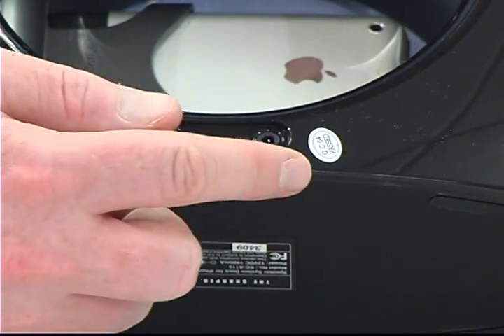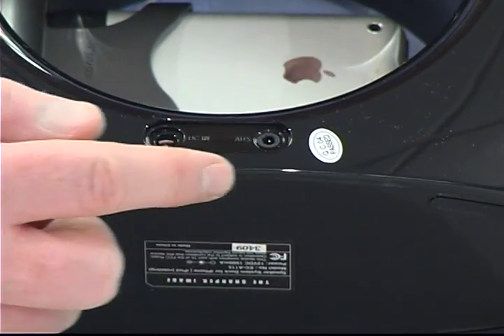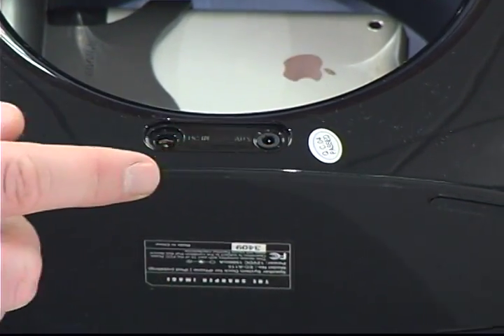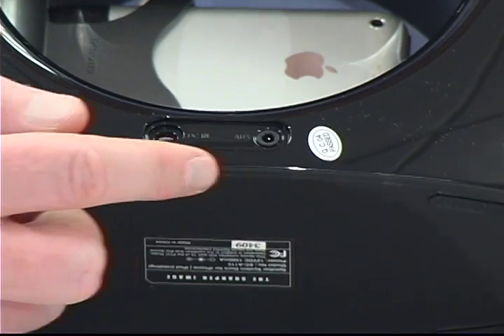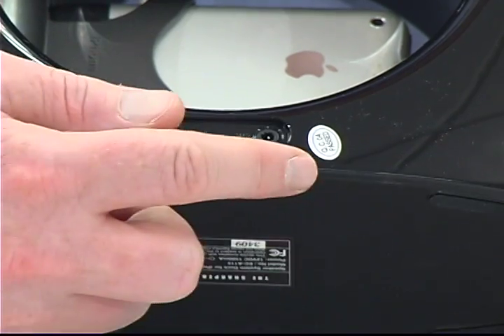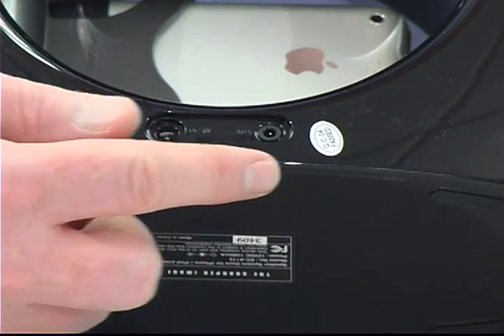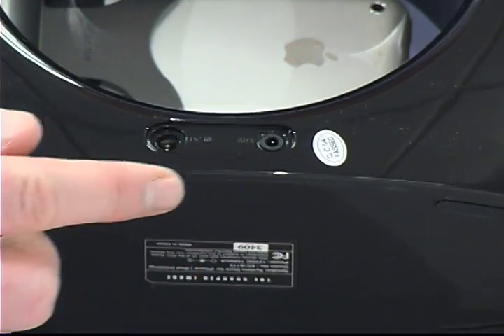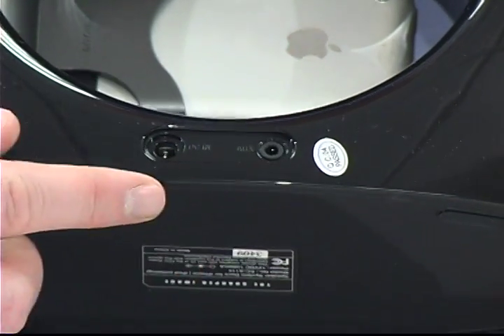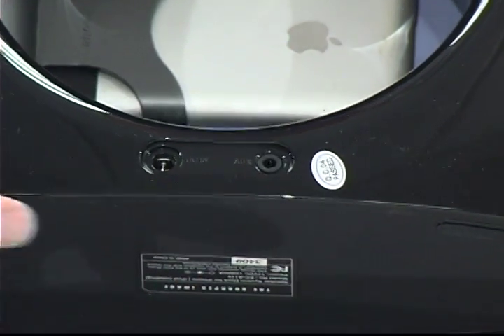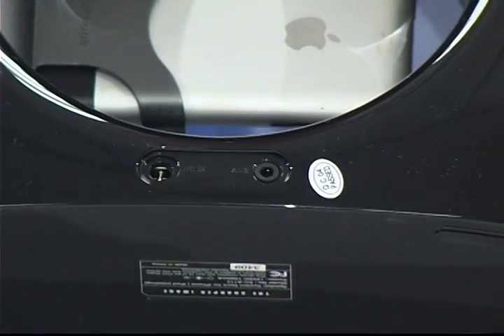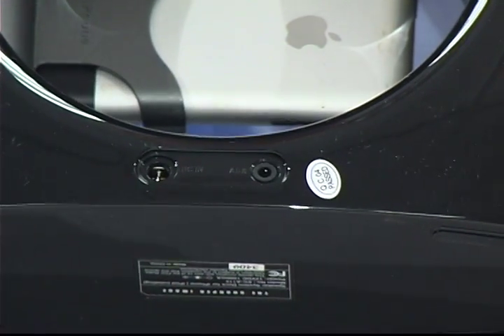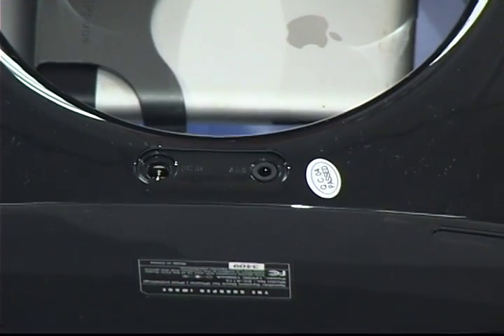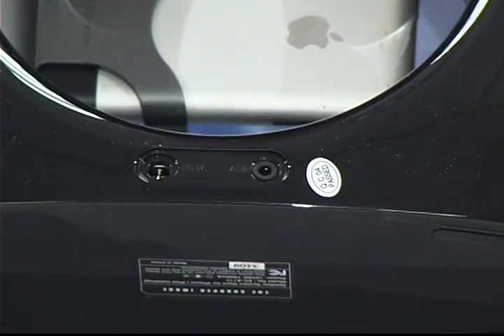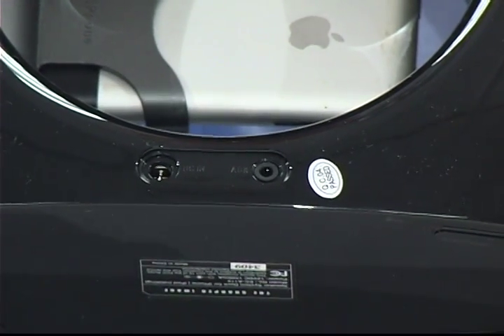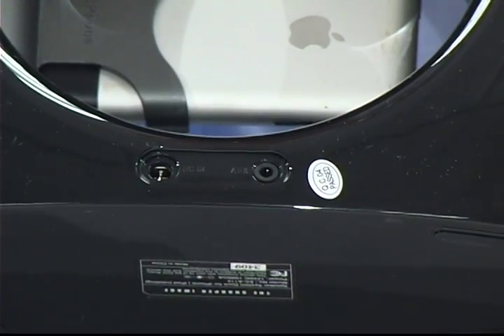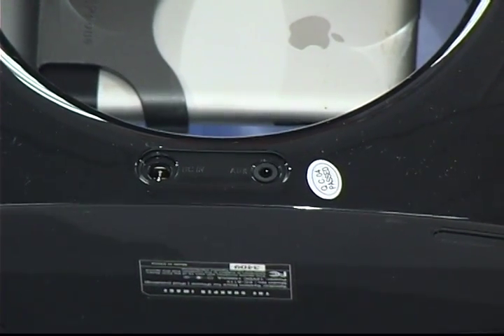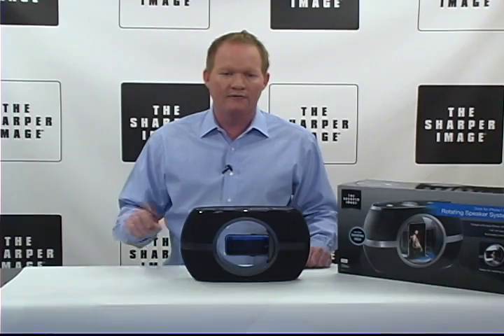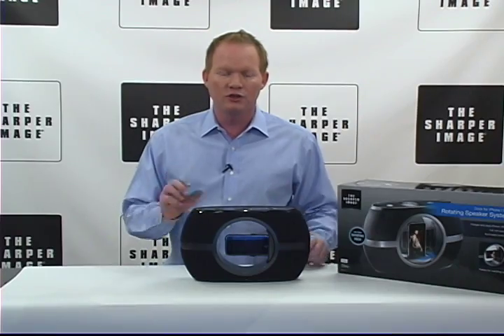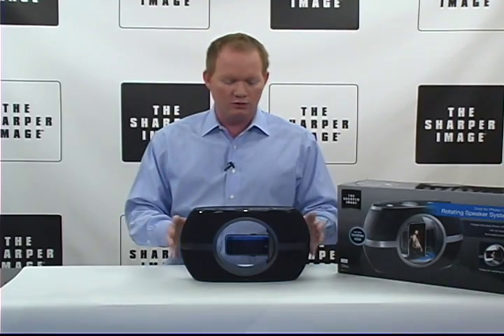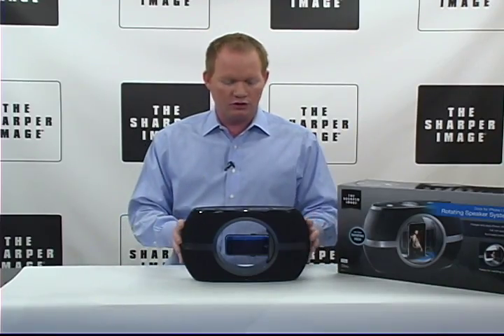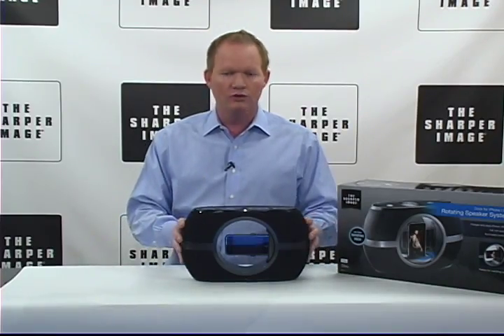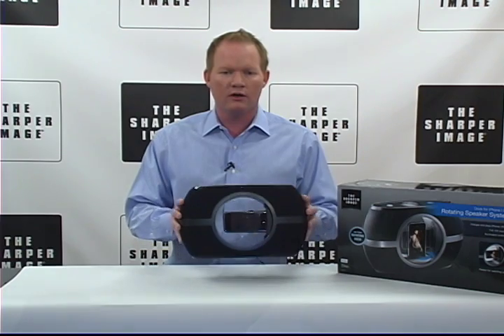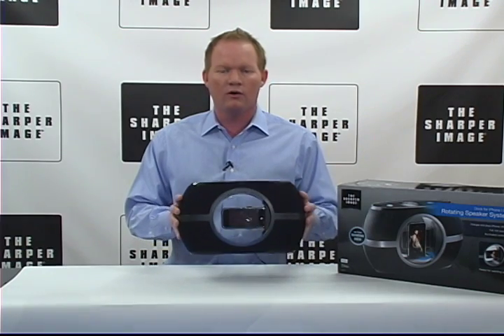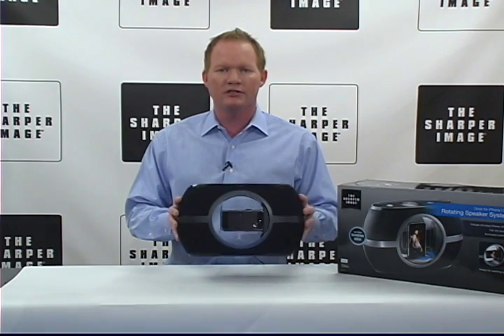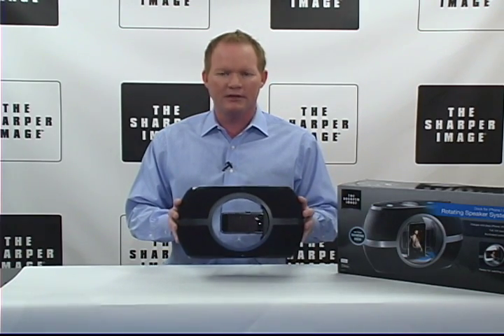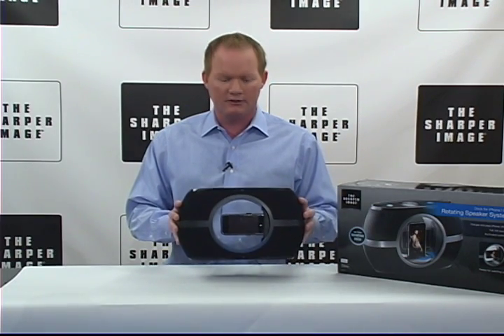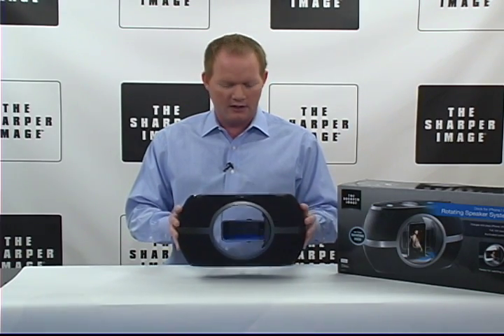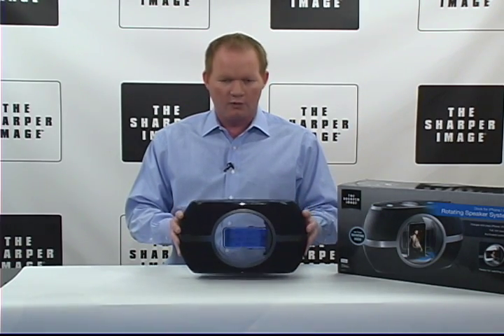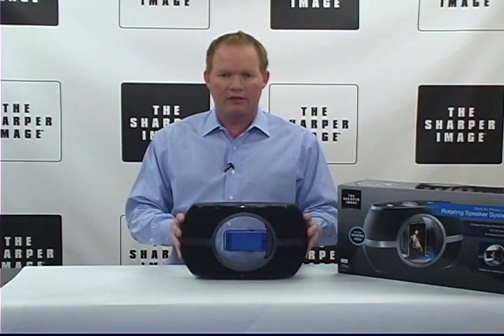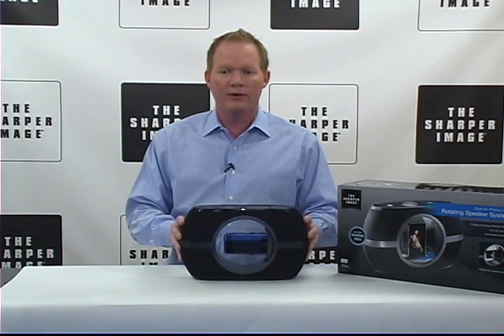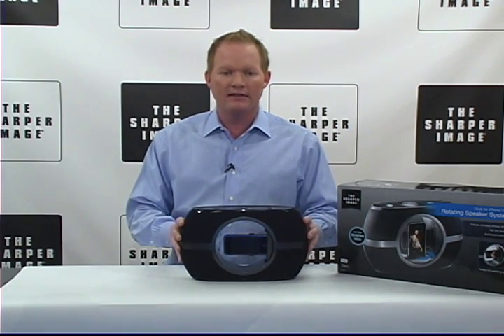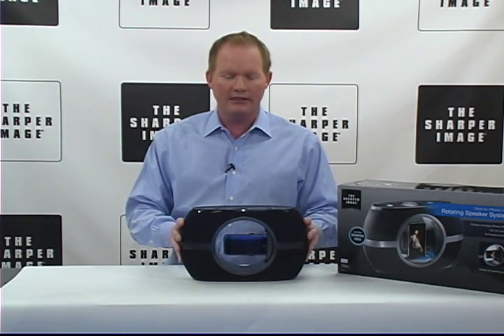Audio cable is also included, as well as an AC adapter. You have two two-and-a-quarter inch speakers with three watts each.